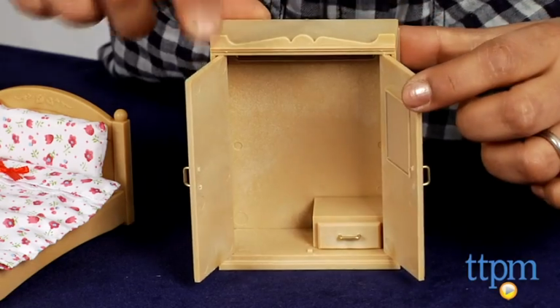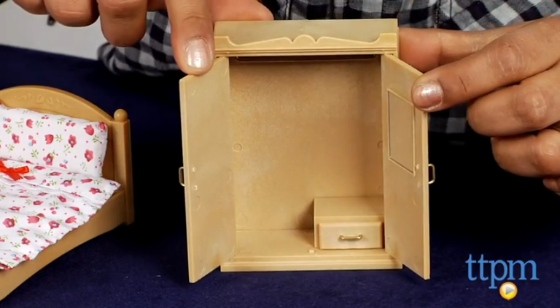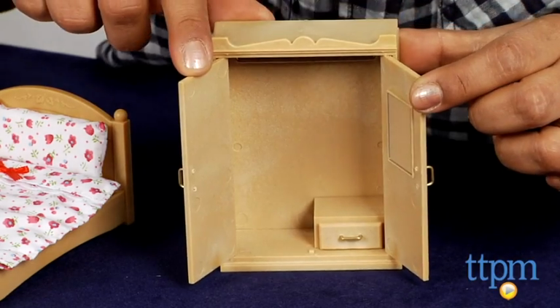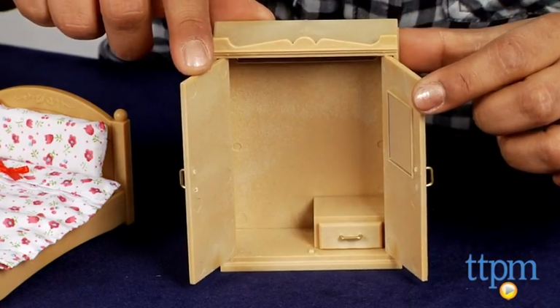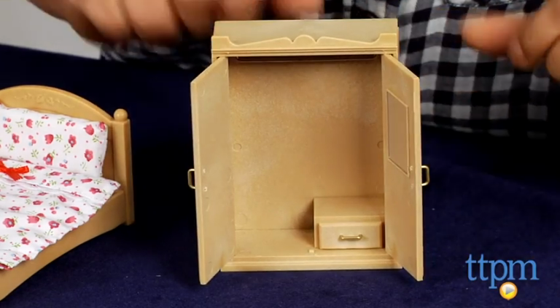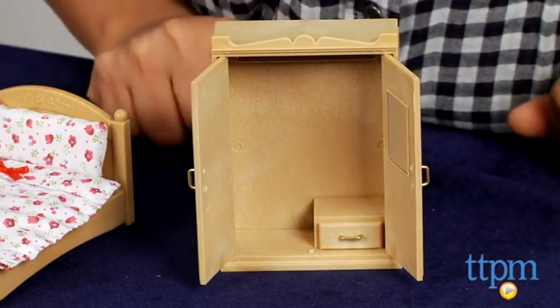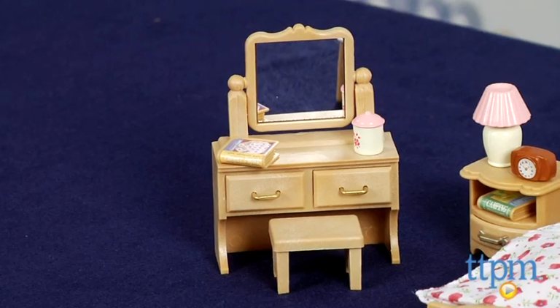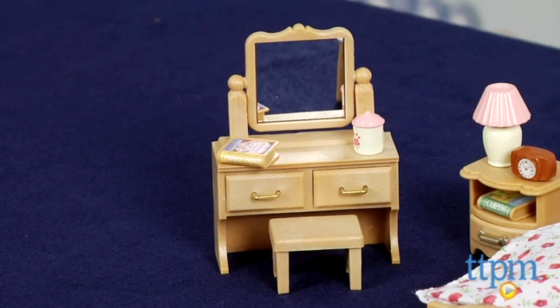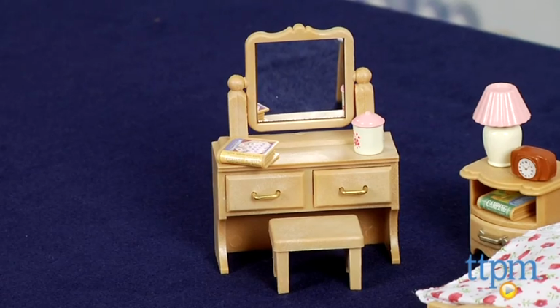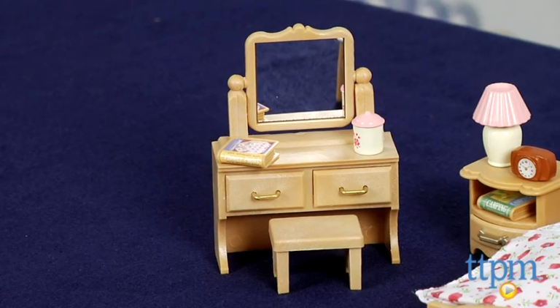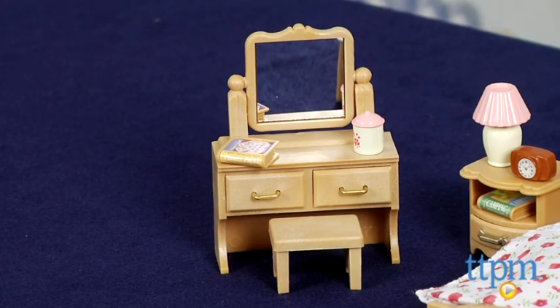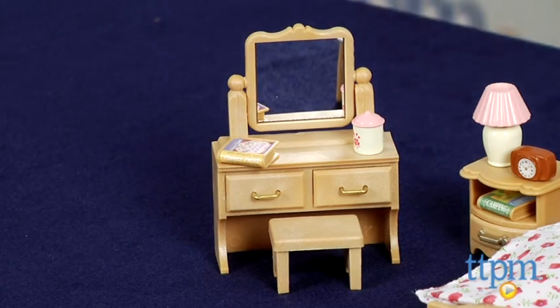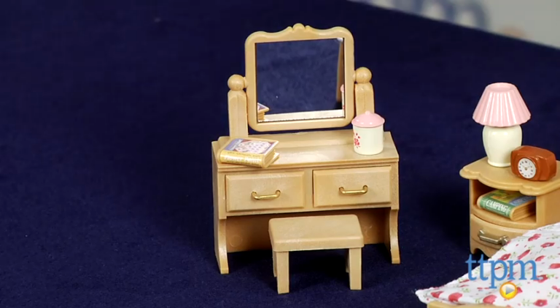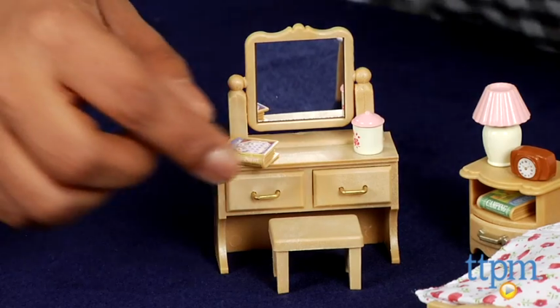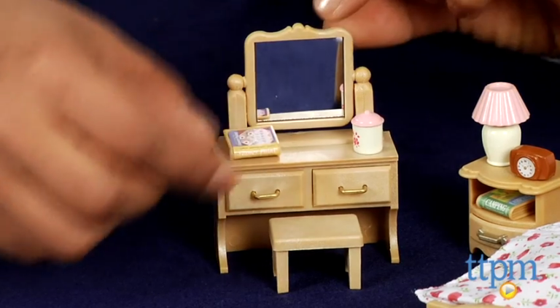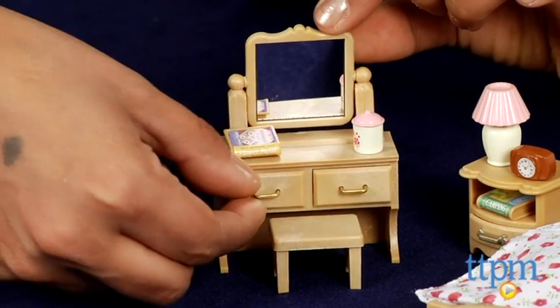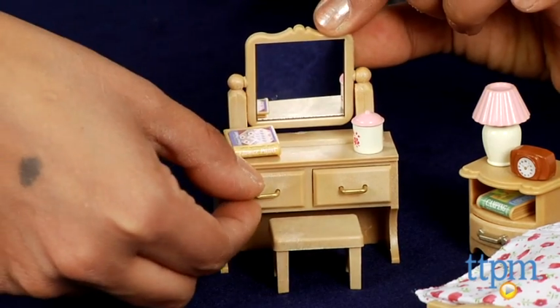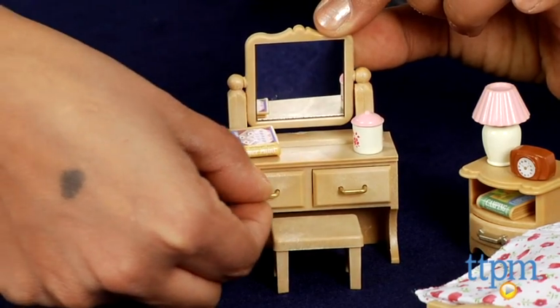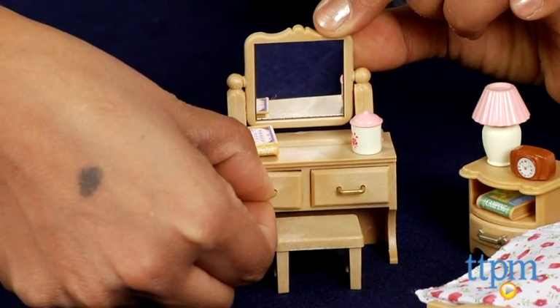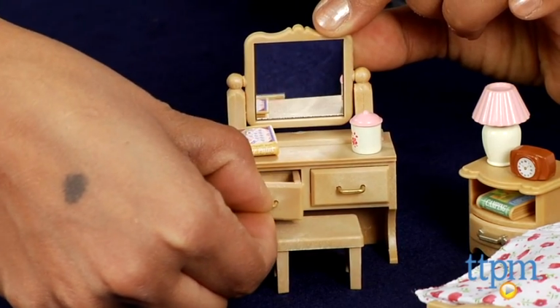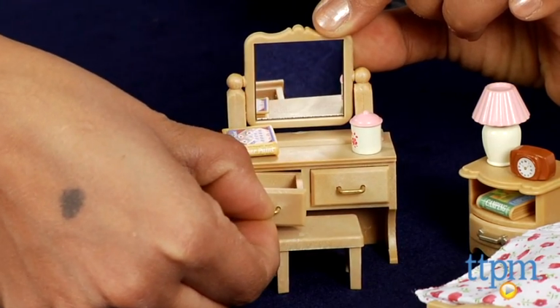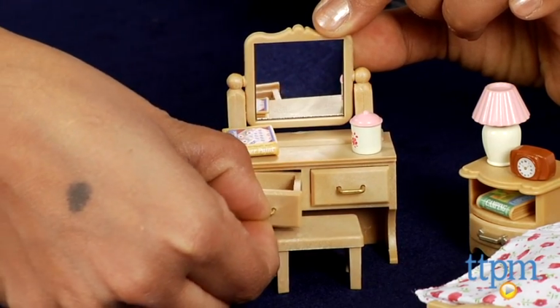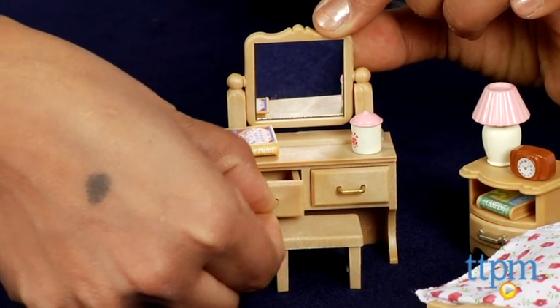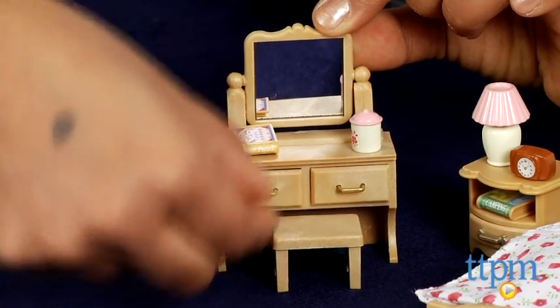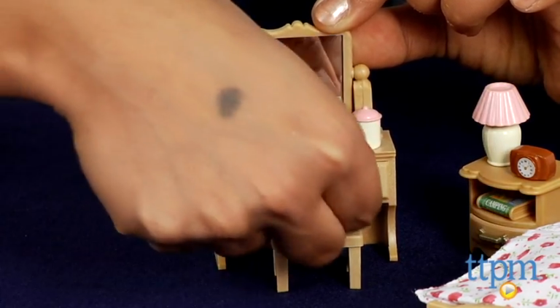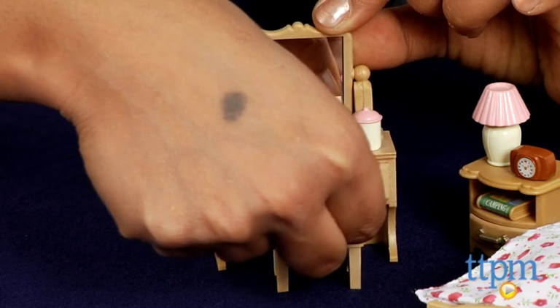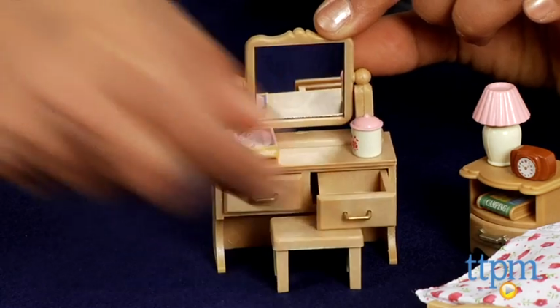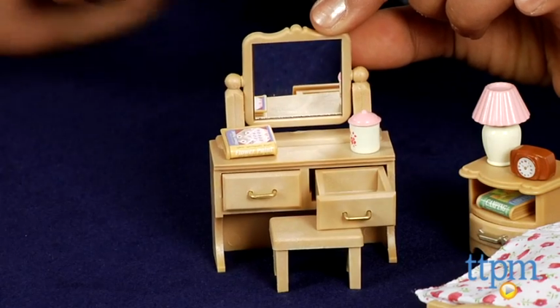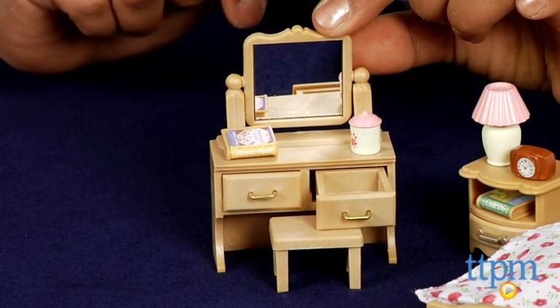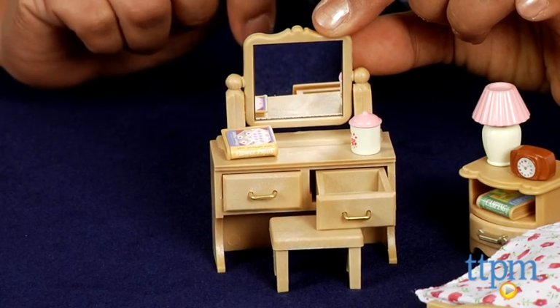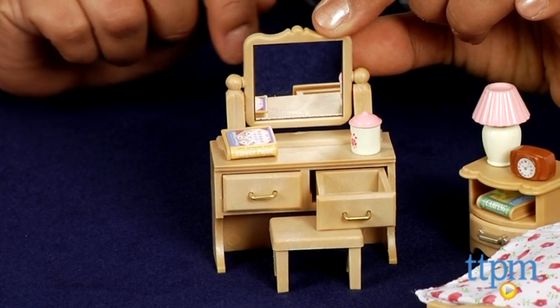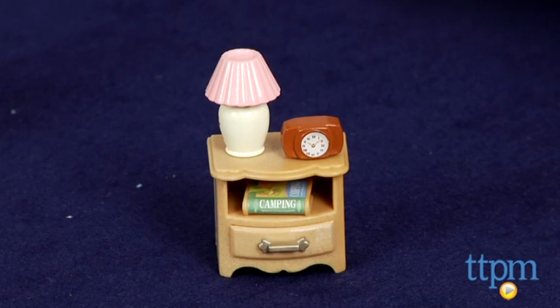Critters are not included. For all dollhouse Calico Critter fans like me, this set is great for setting off imaginations, creative storytelling, encouraging hands-on play, role play and just so much more.